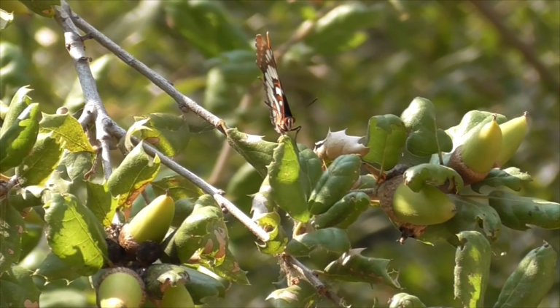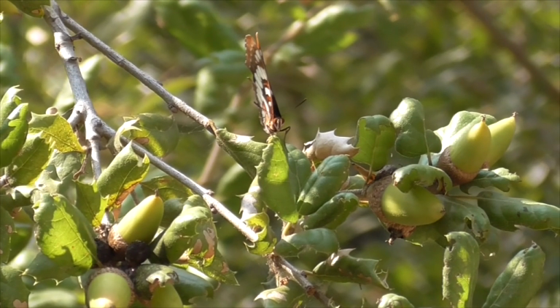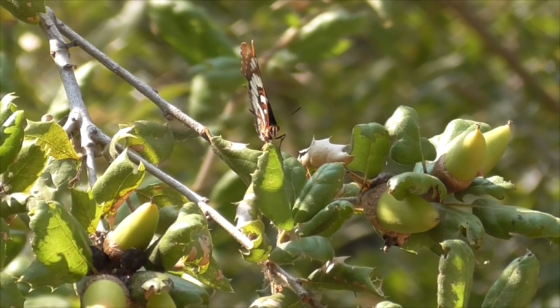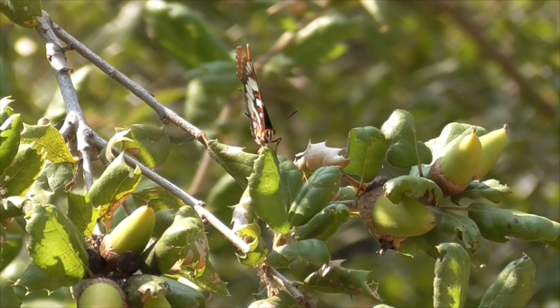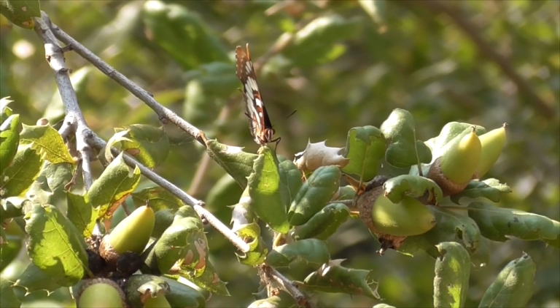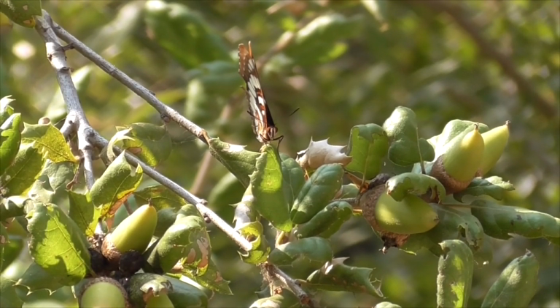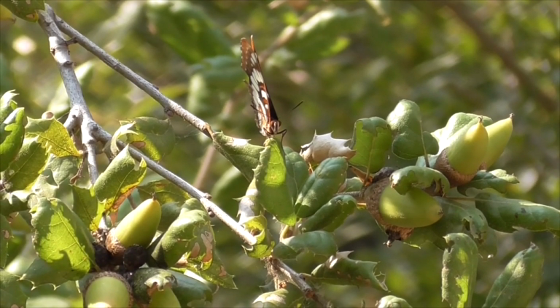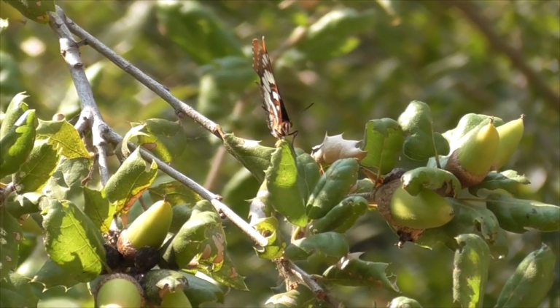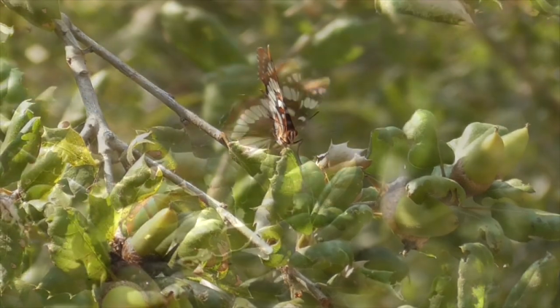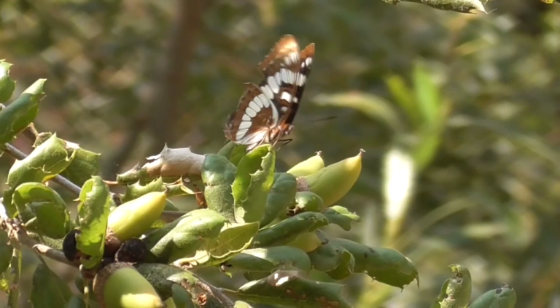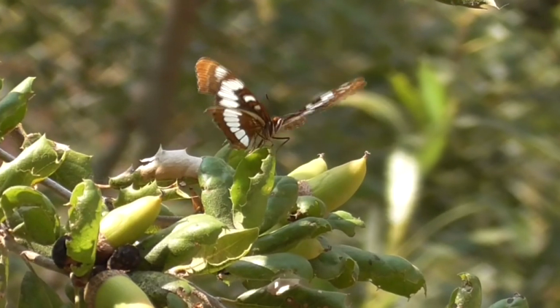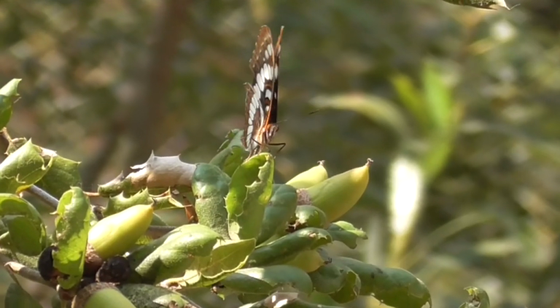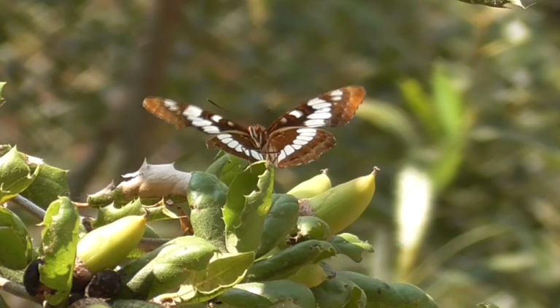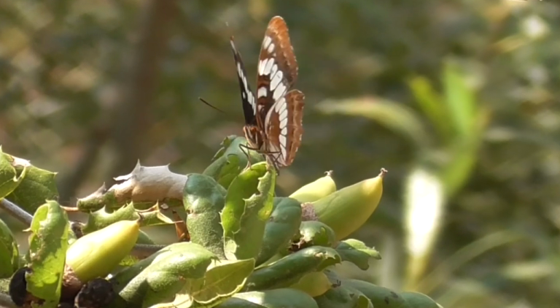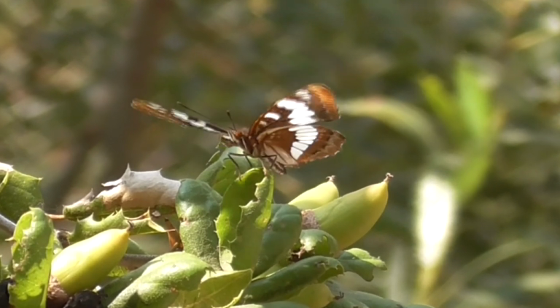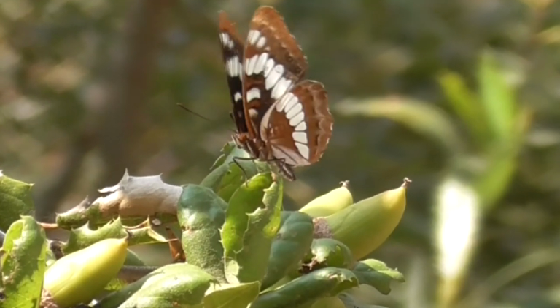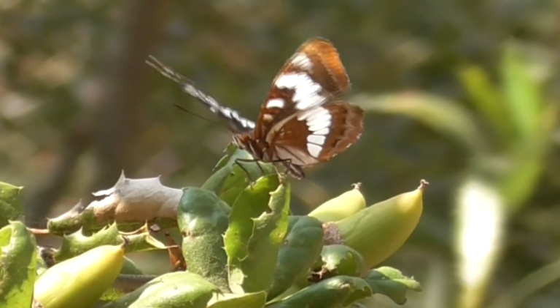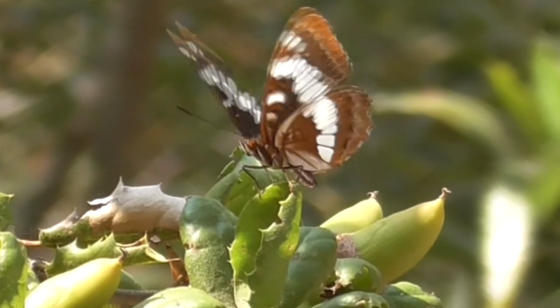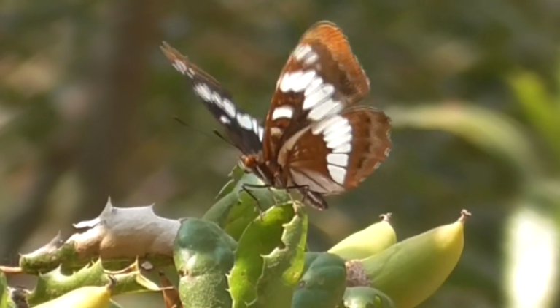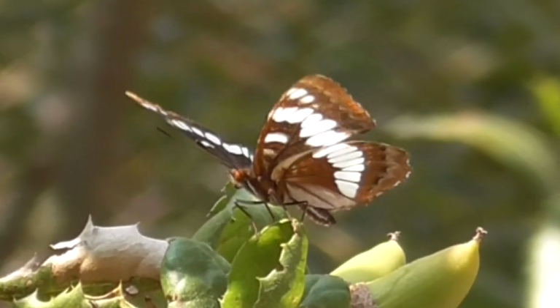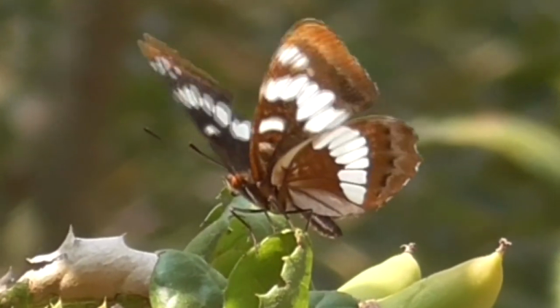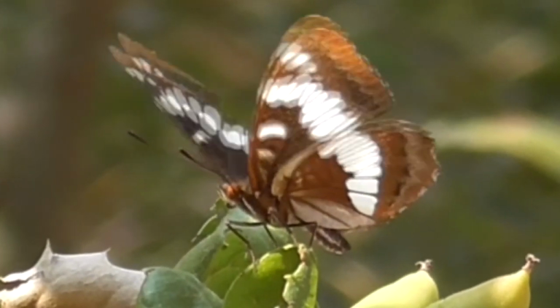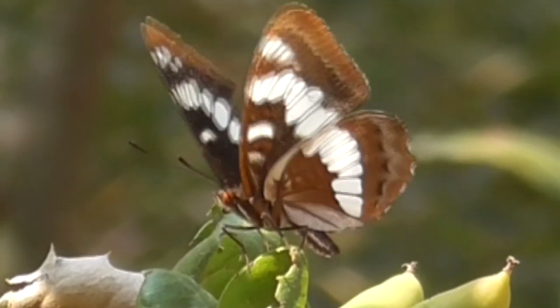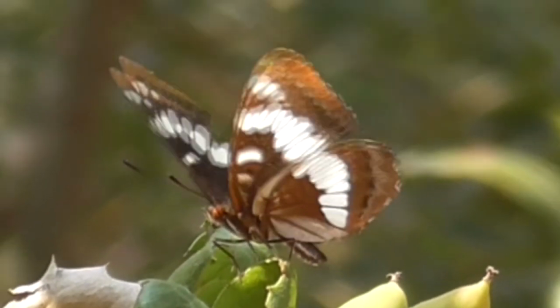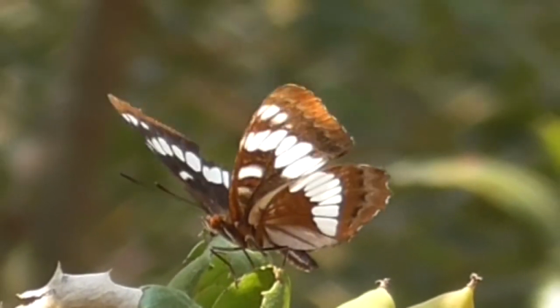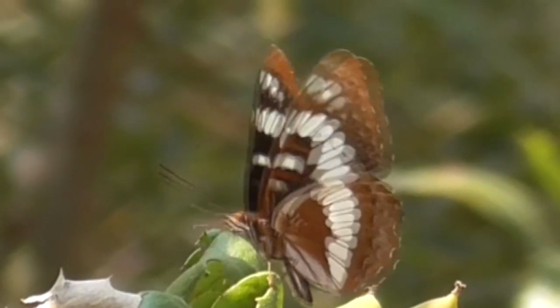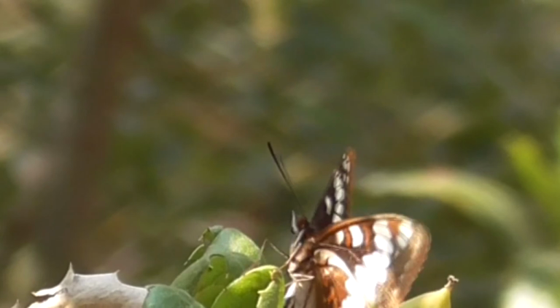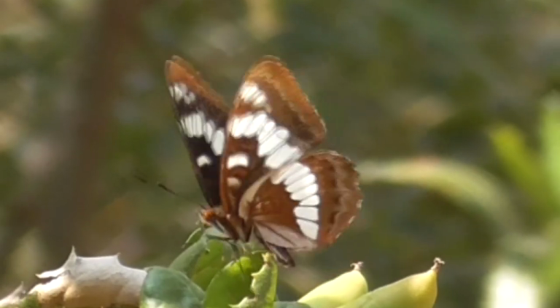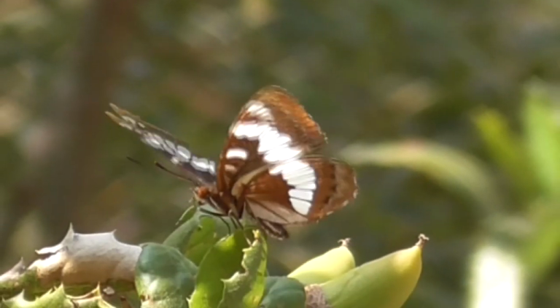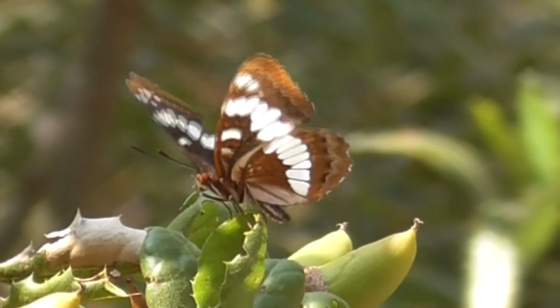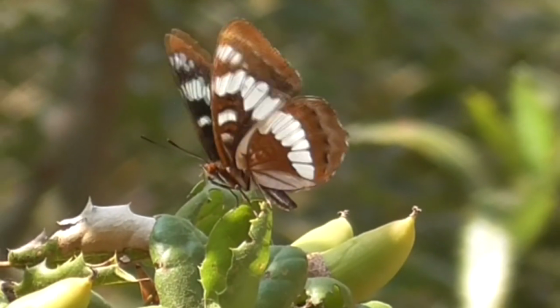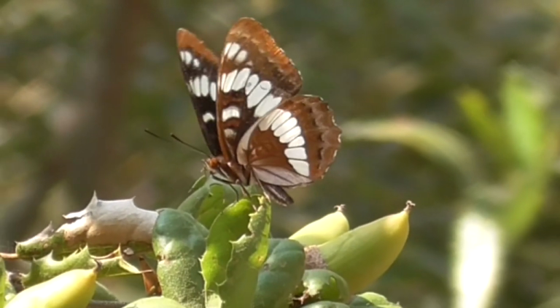This insect is a large and showy butterfly. You can identify him by his brown-black colored wings, each with a row of white spots across it. And his forward wings here, they have orange tips.